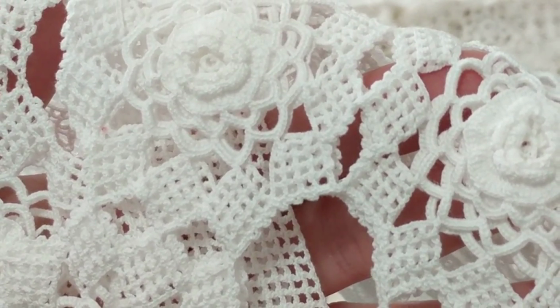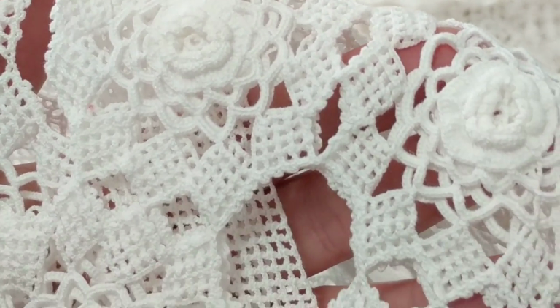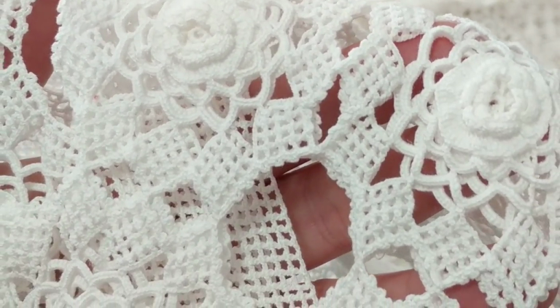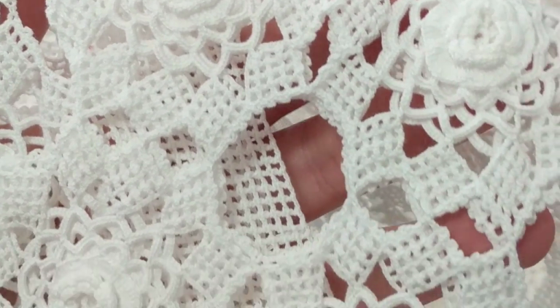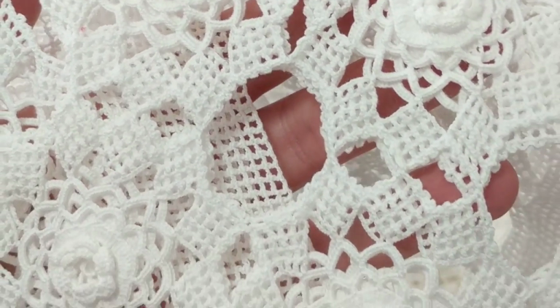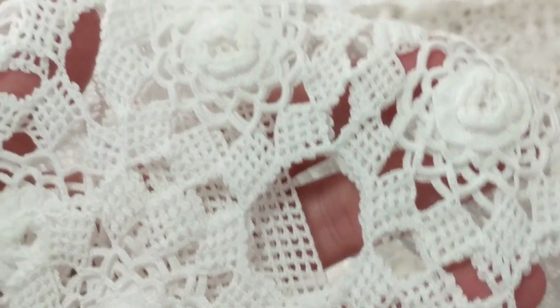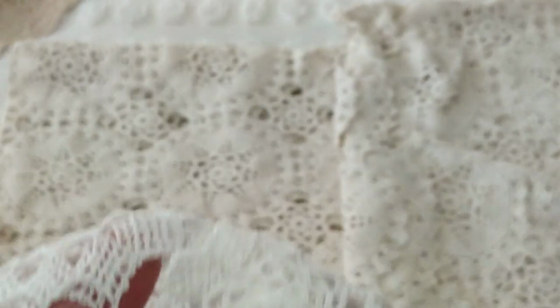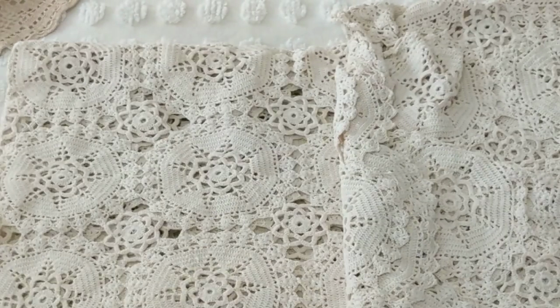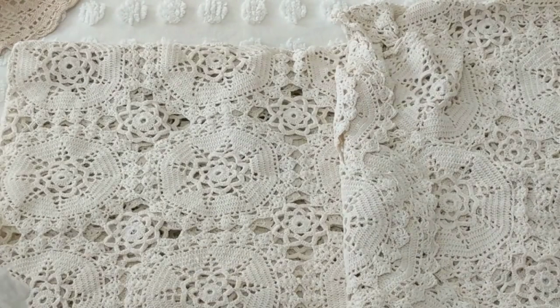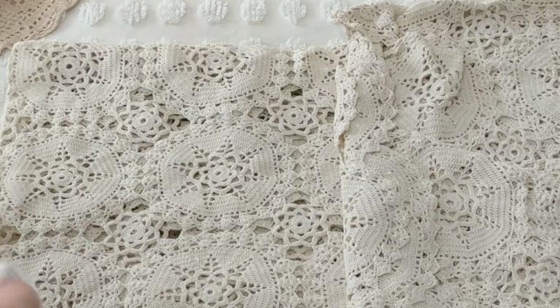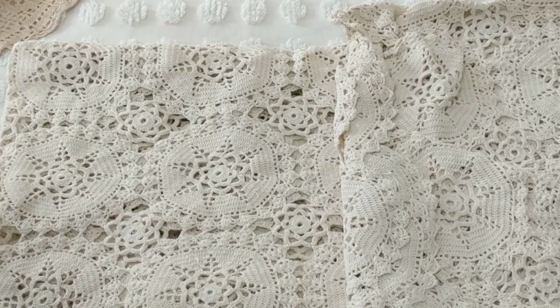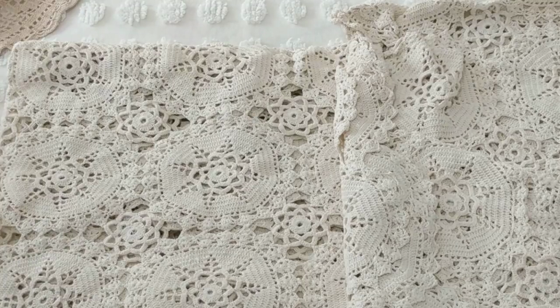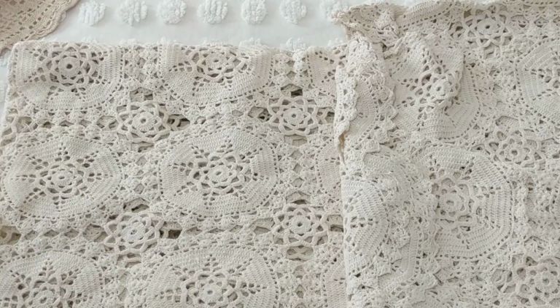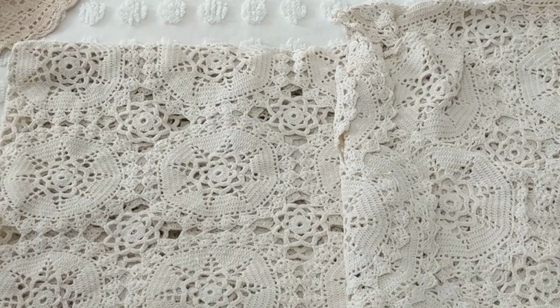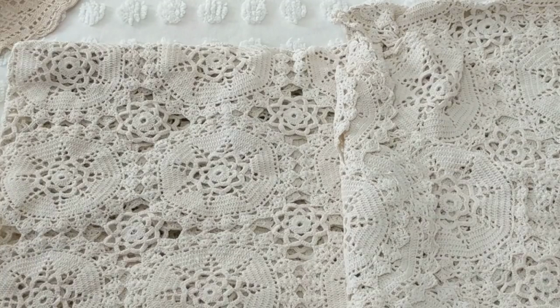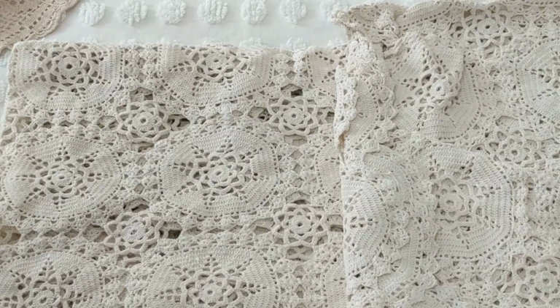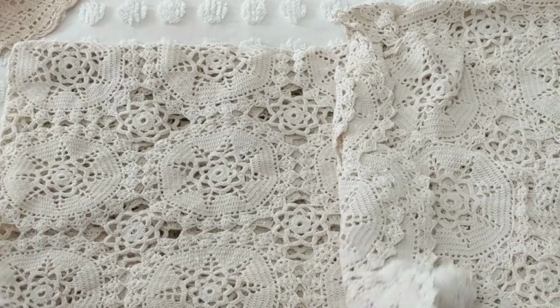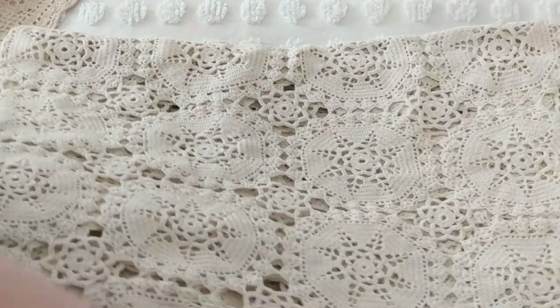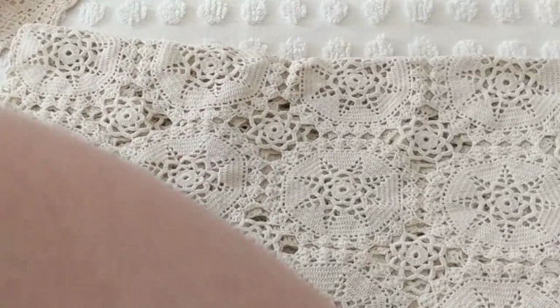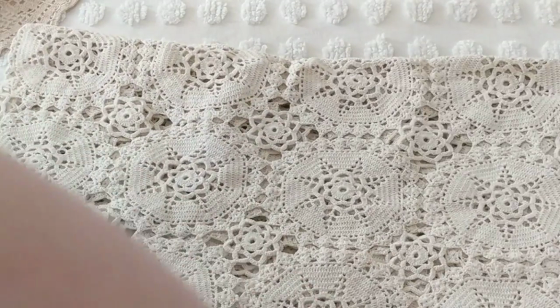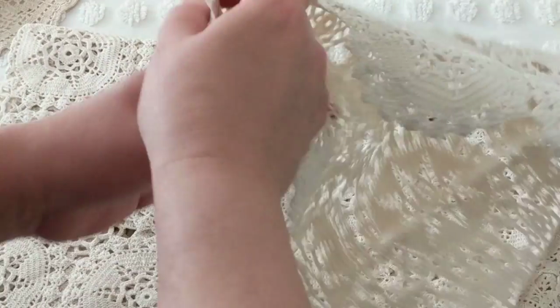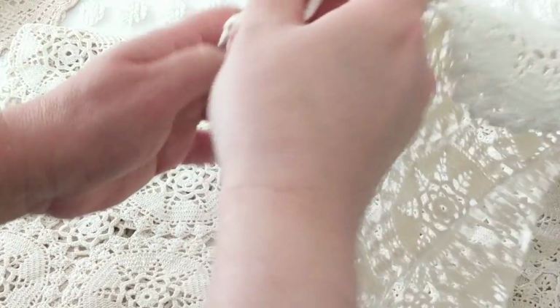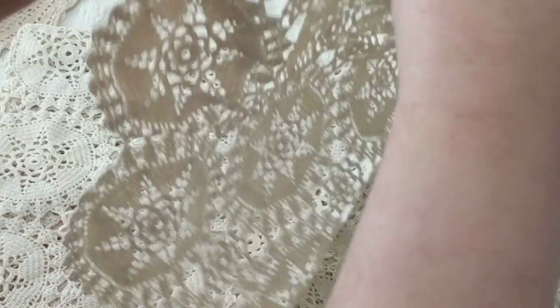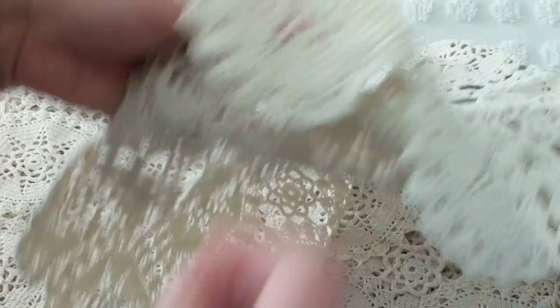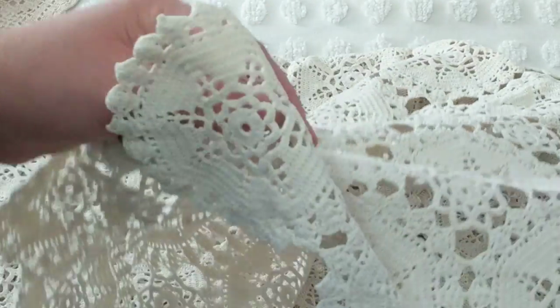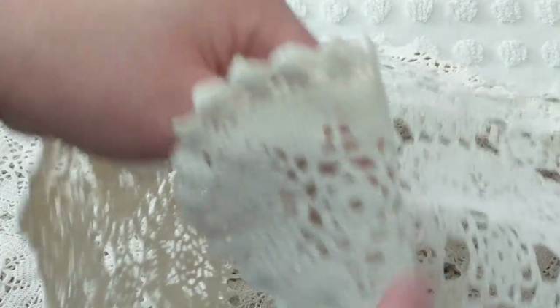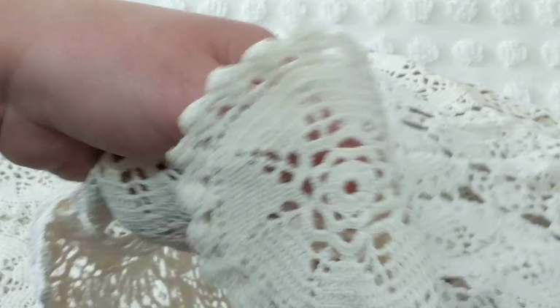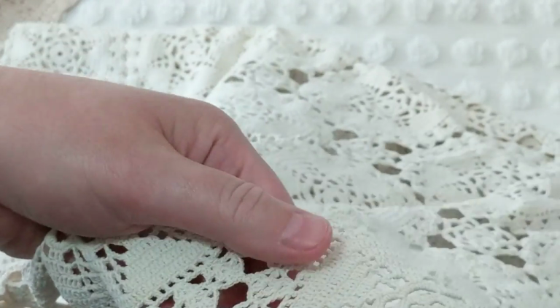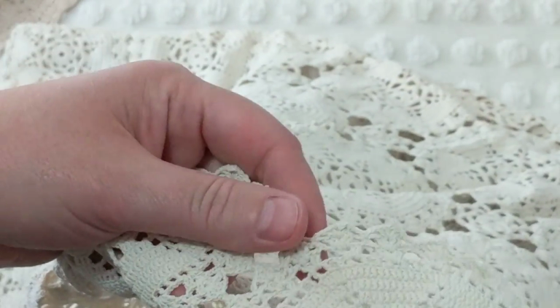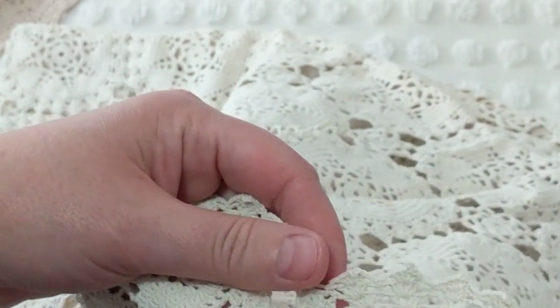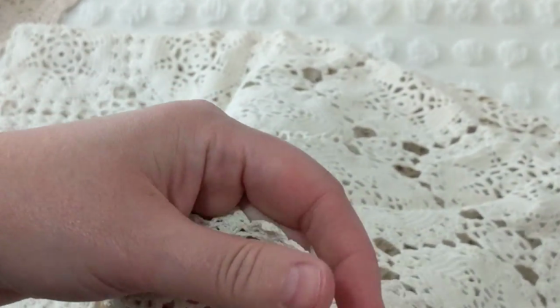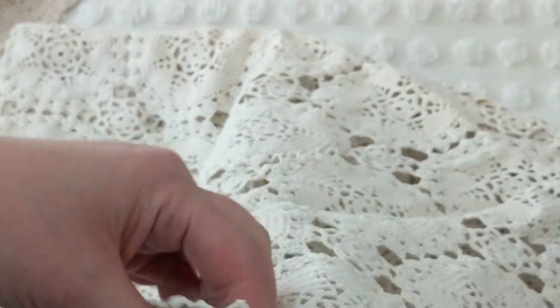These doilies are elegant and done in a nice thin thread, as you can see. I'm happy with these. But this larger piece — it's pretty big. I might add it to my Etsy shop, I know I didn't crochet it, but we'll see.